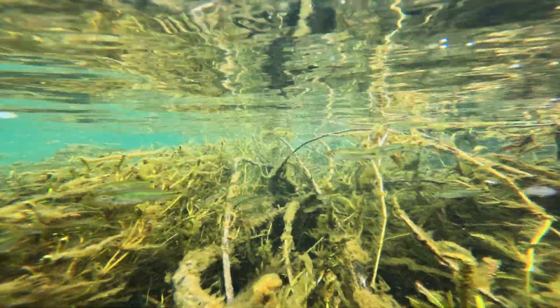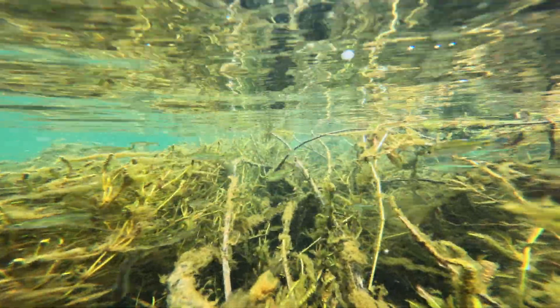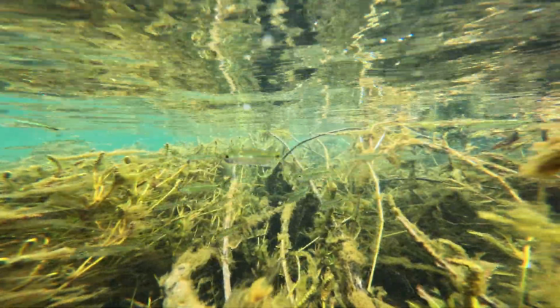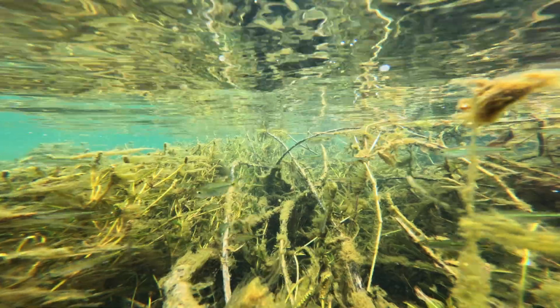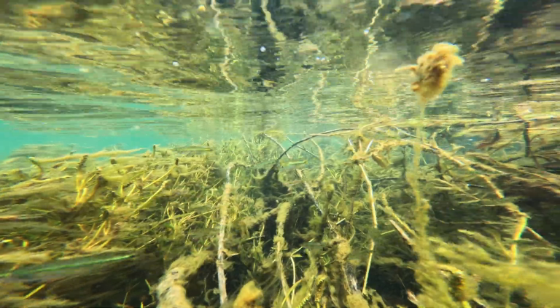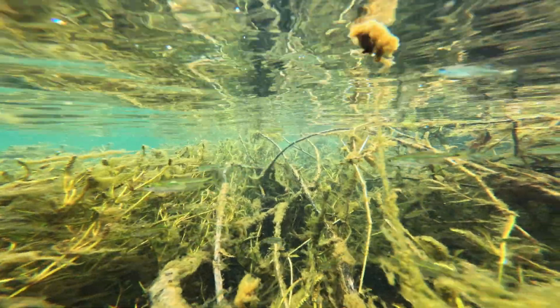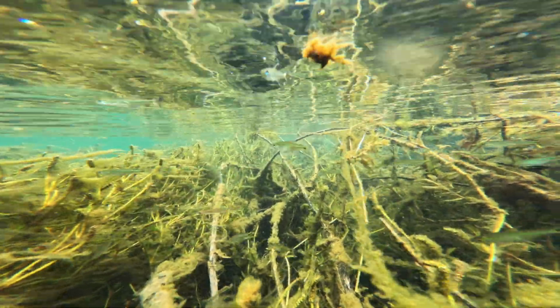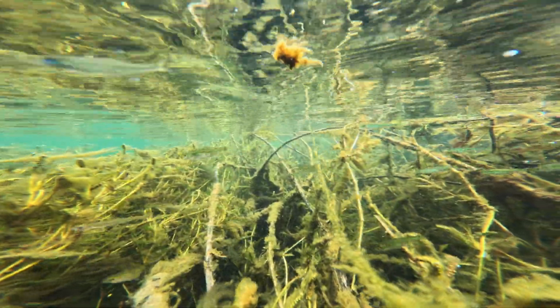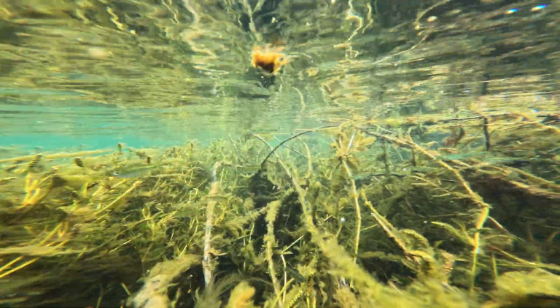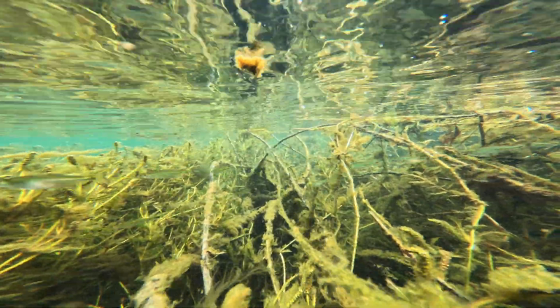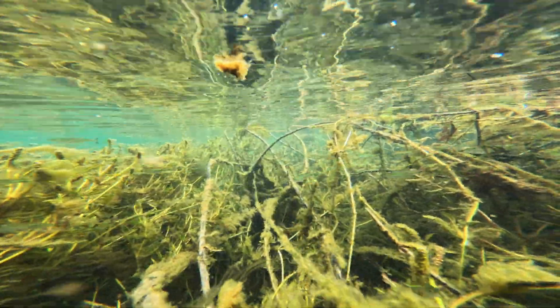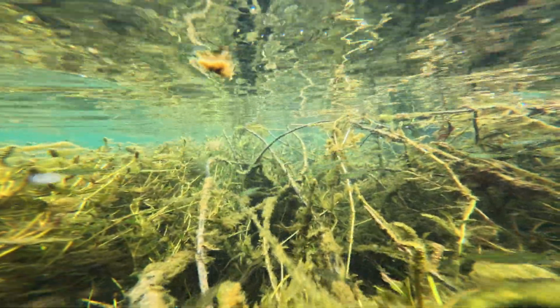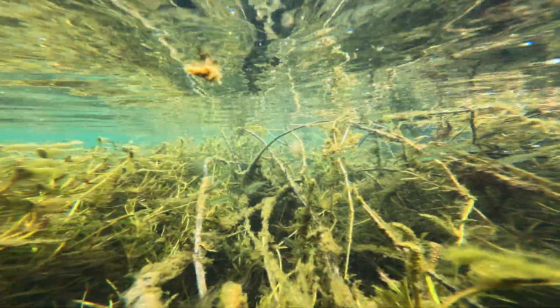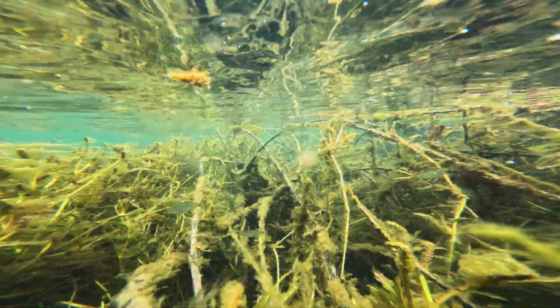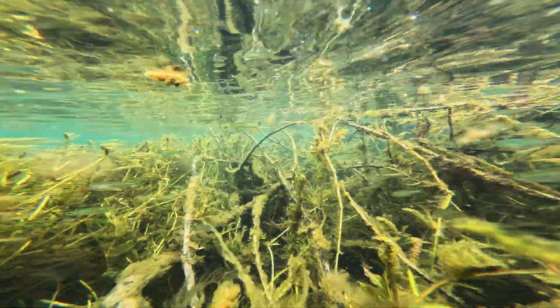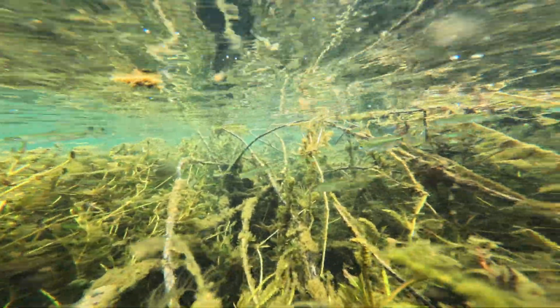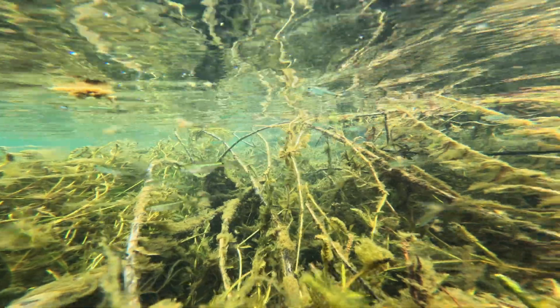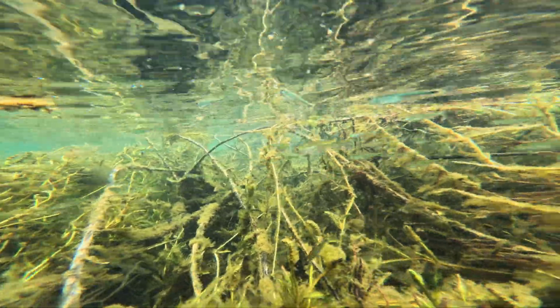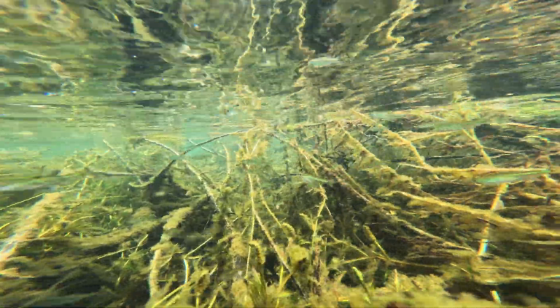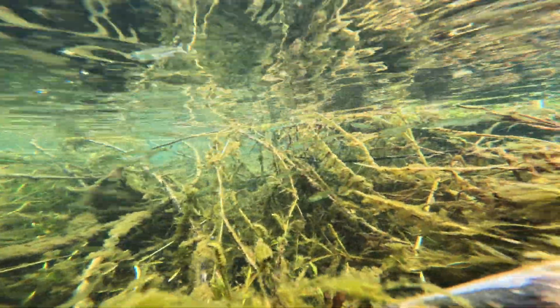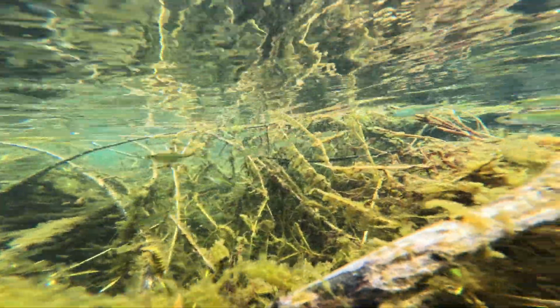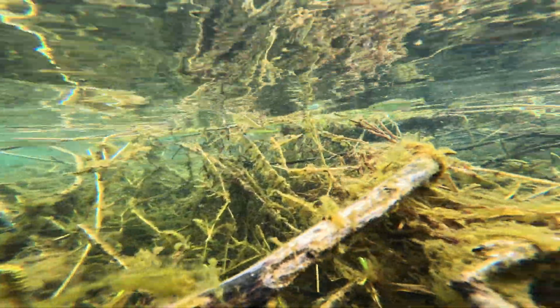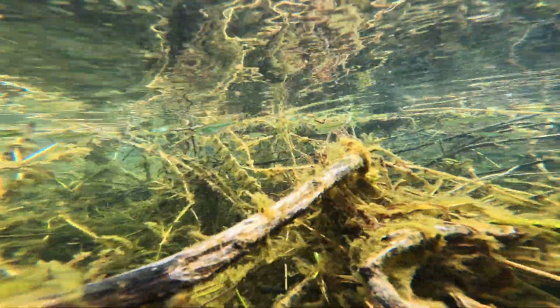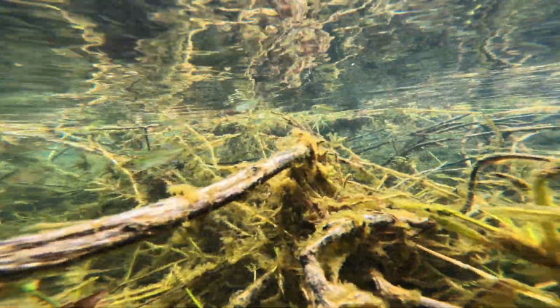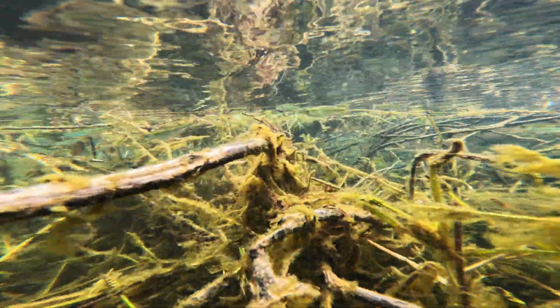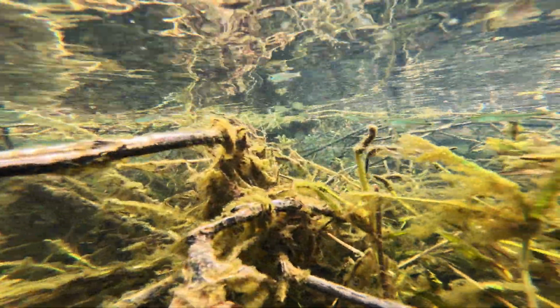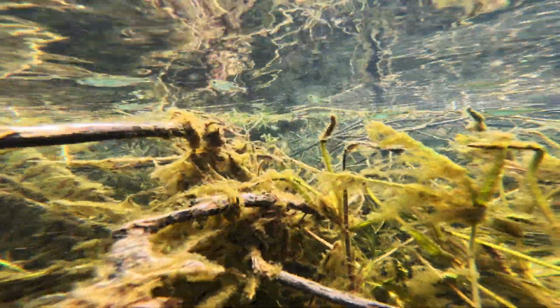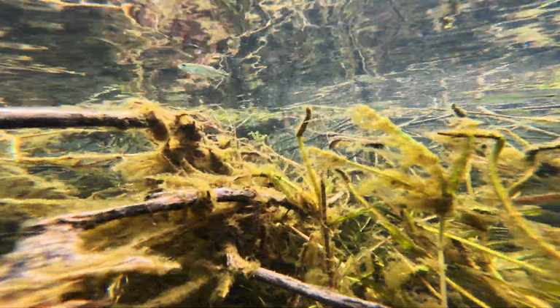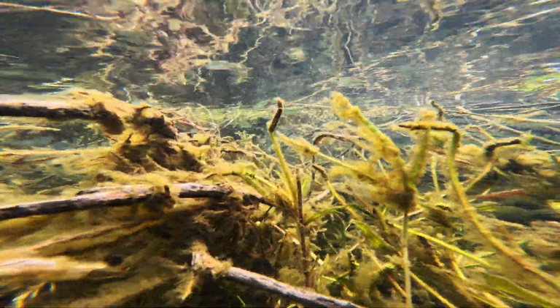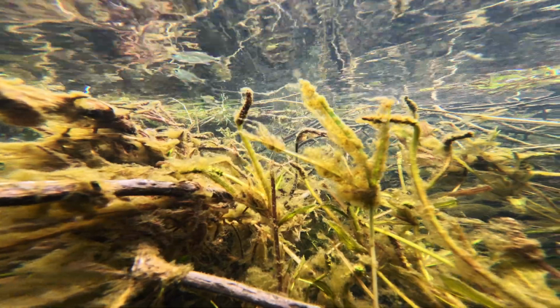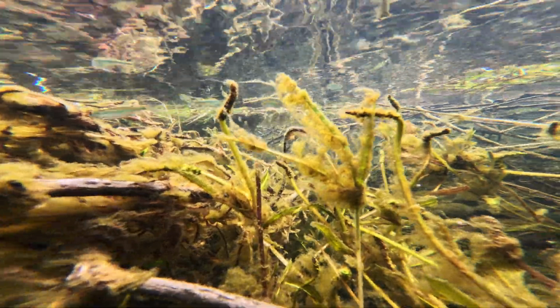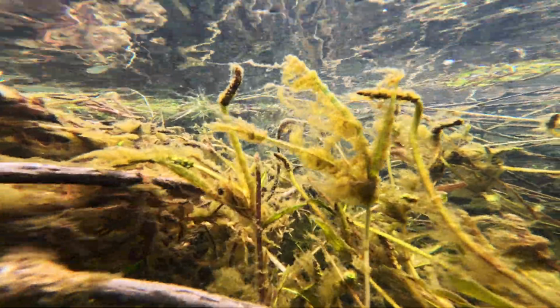Algae and detritus smothered most of the vegetation and the submerged branches in the shallower areas. This may be due to increased exposure to sunlight. It might not be pretty to an aquascaper's eye, but it's great habitat for the fishes.